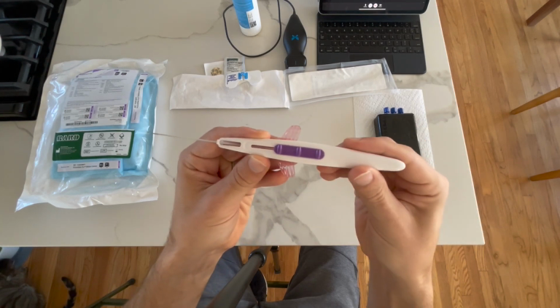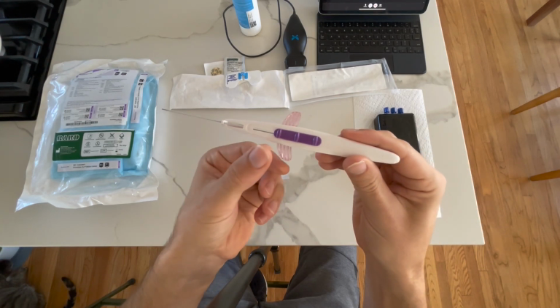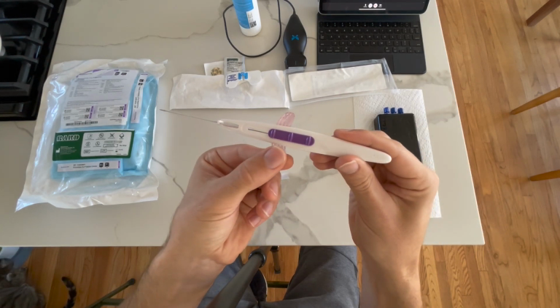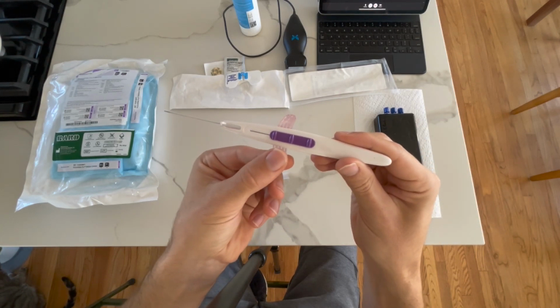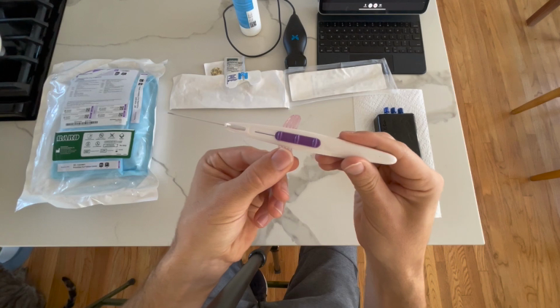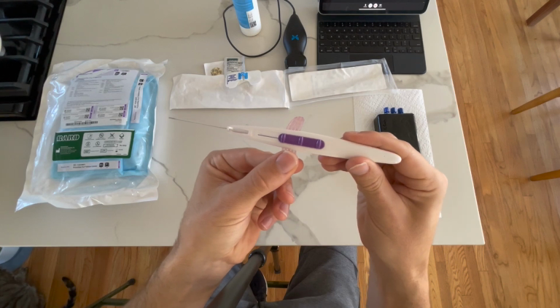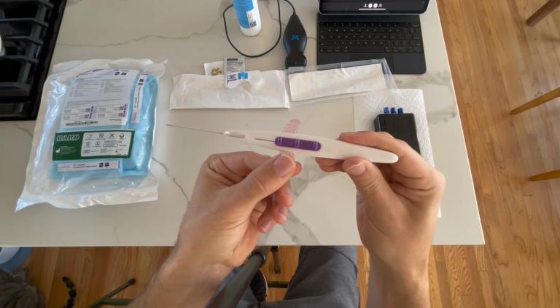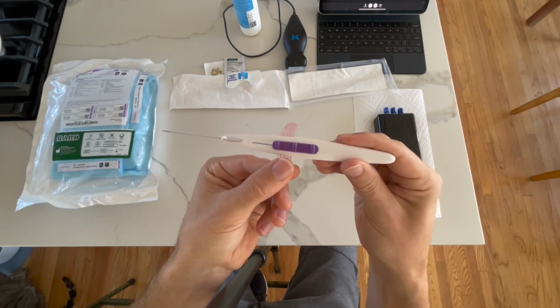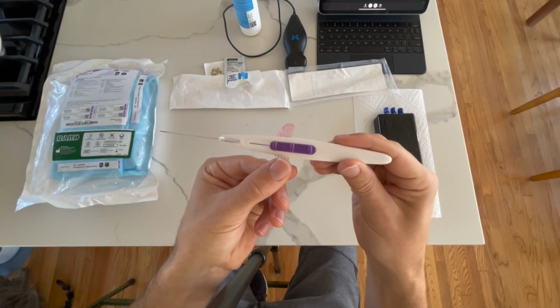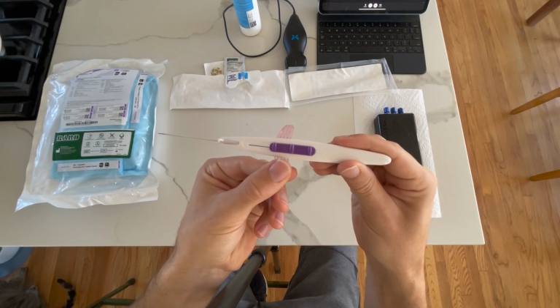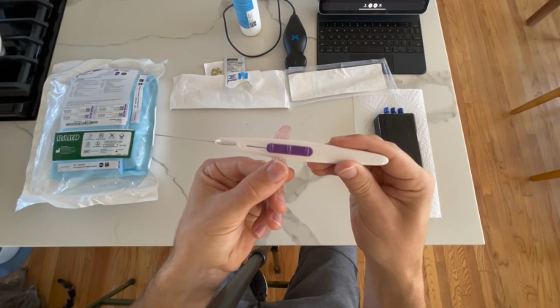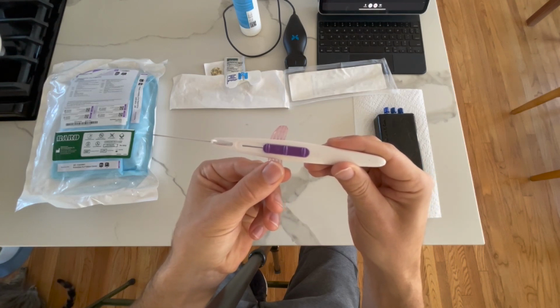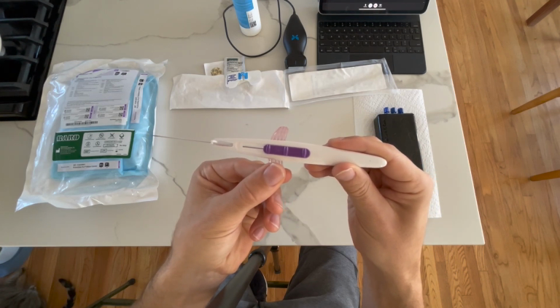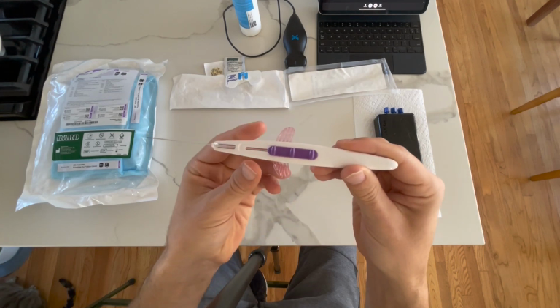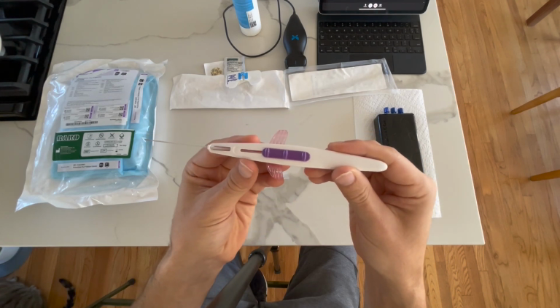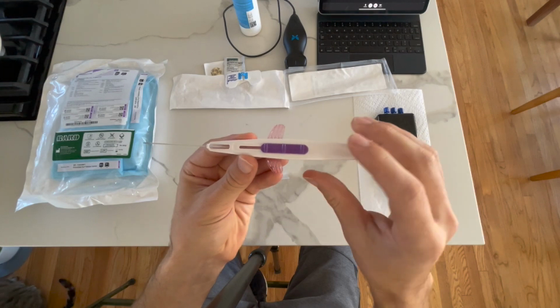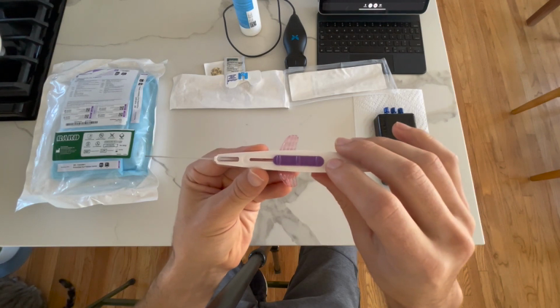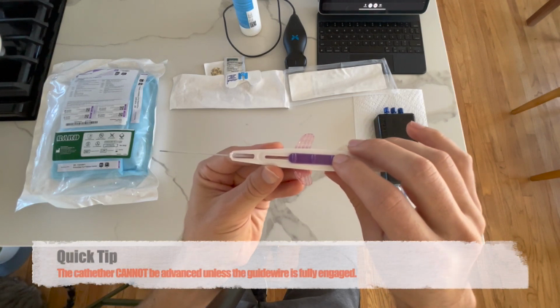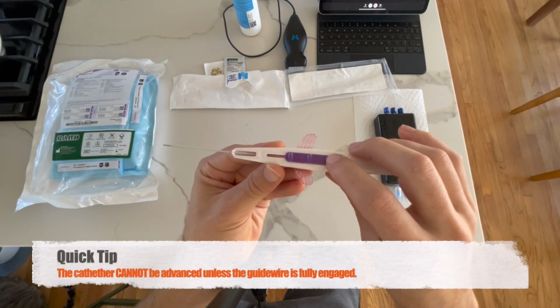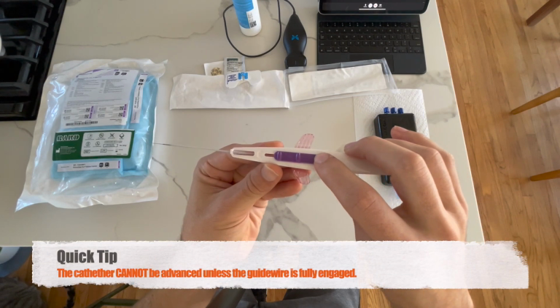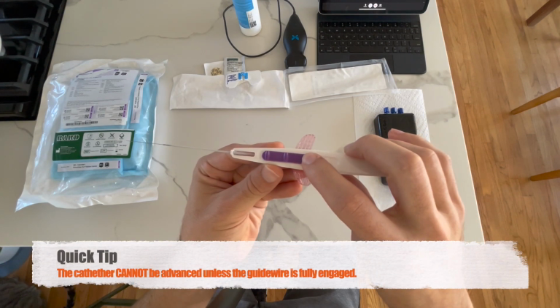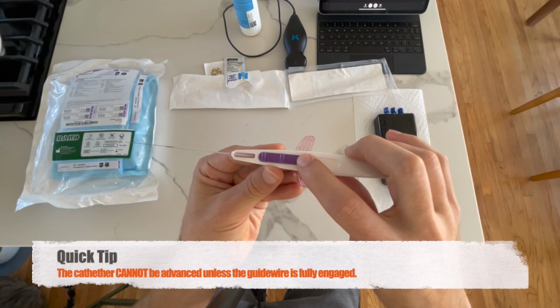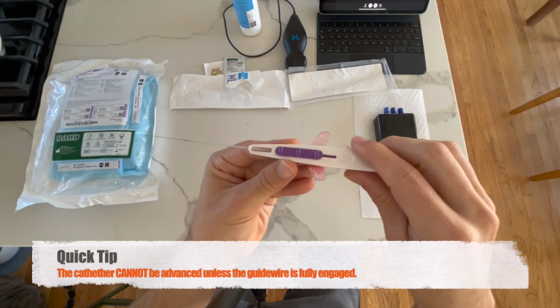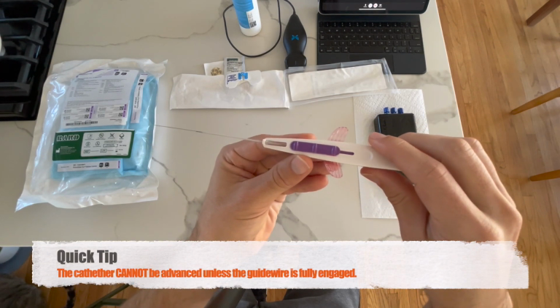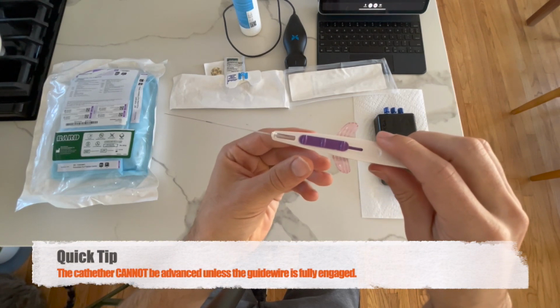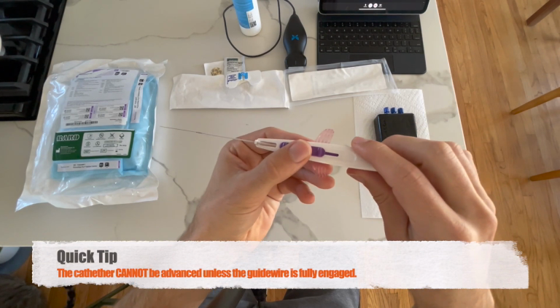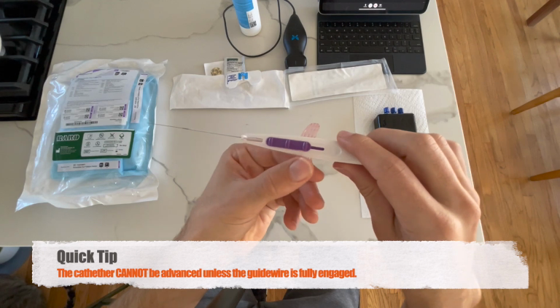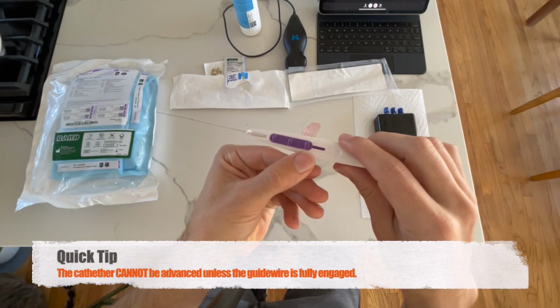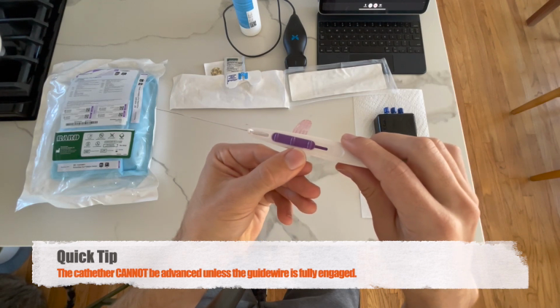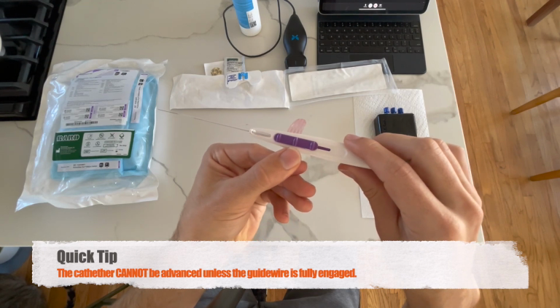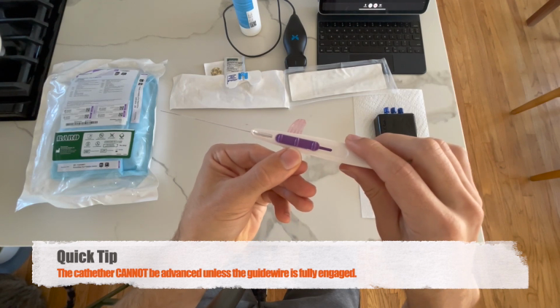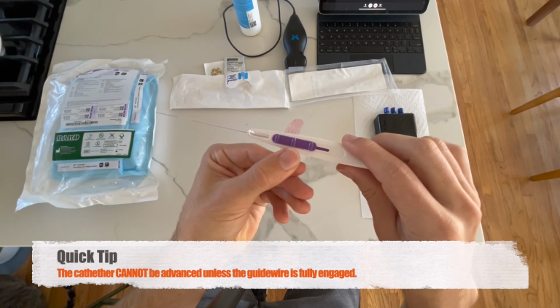We have our retractable guide wire. You can see that as I move this forward, the guide wire engages and pulls back. We also have wings, which will allow us to pass the catheter off after the guide wire is passed. We'll push the guide wire forward, and once it's all the way forward, you're able to move the wings off.